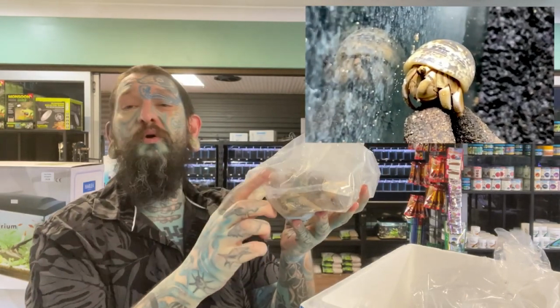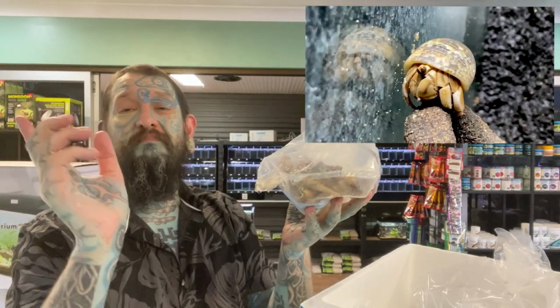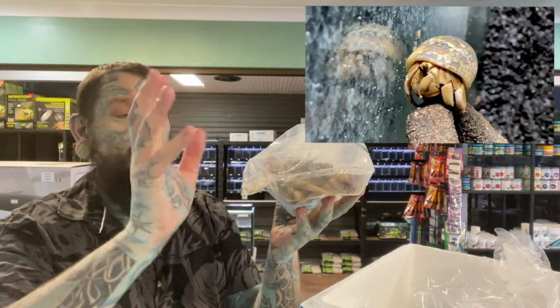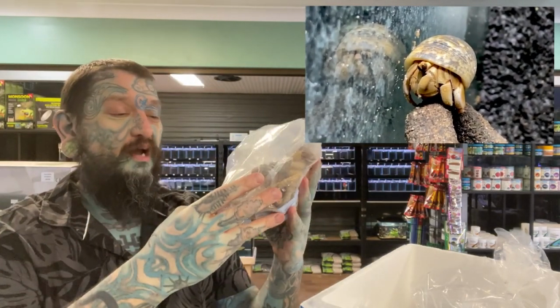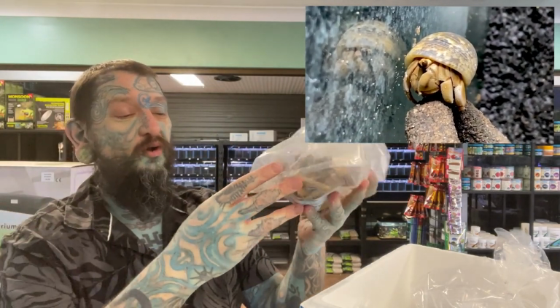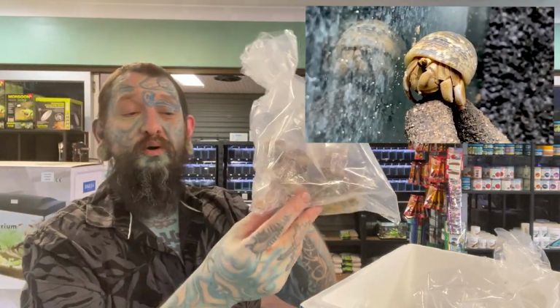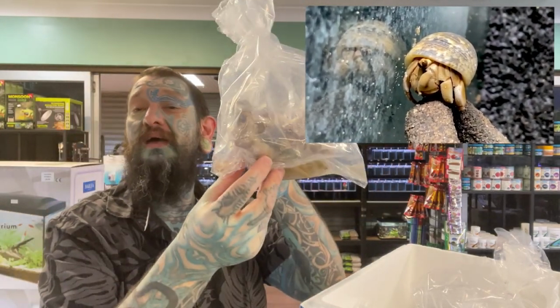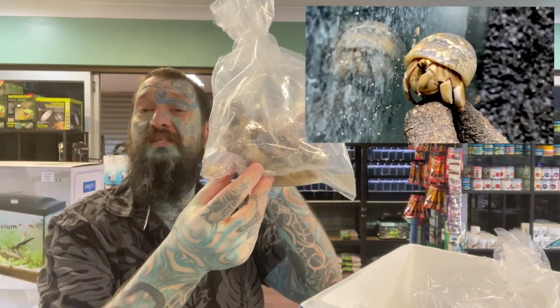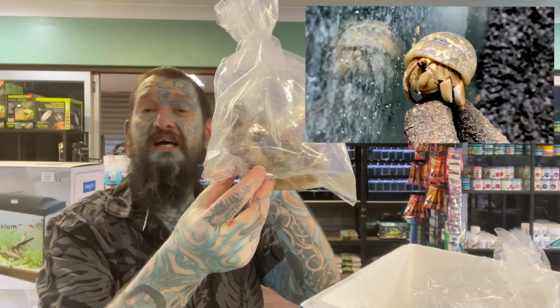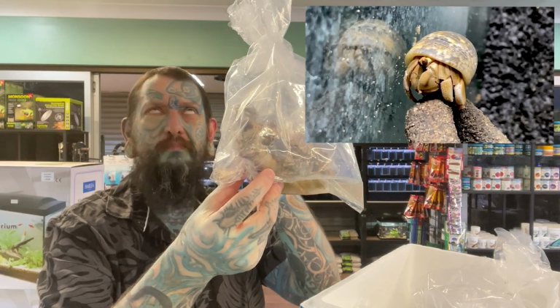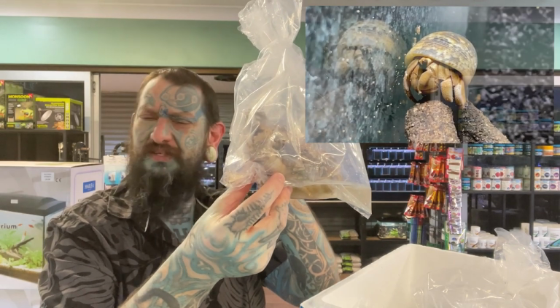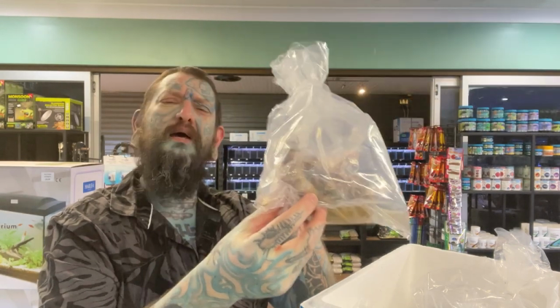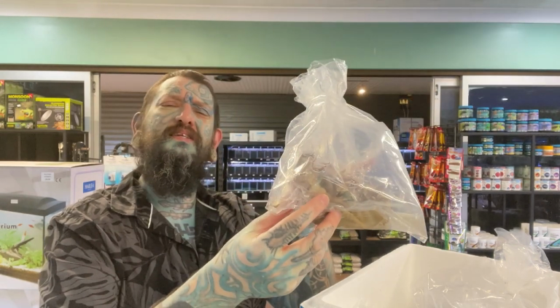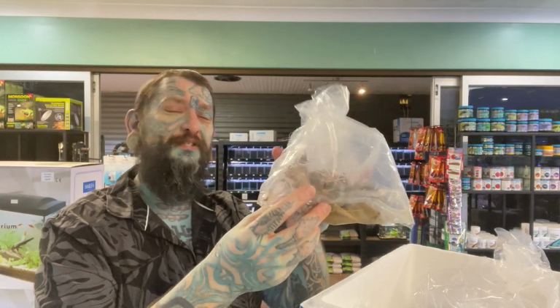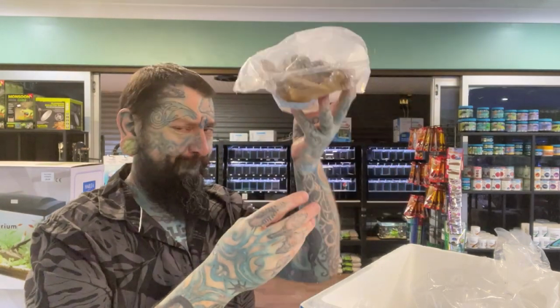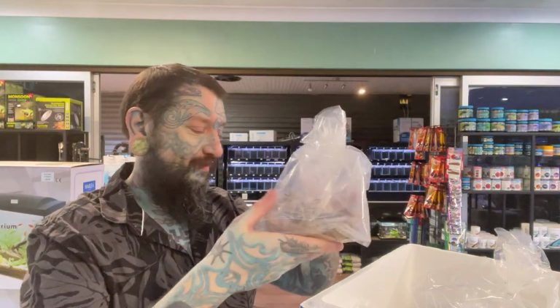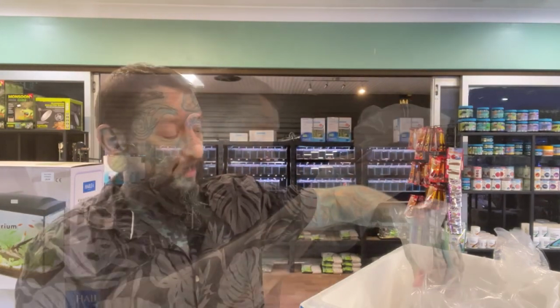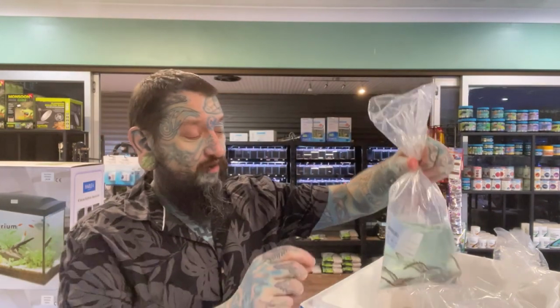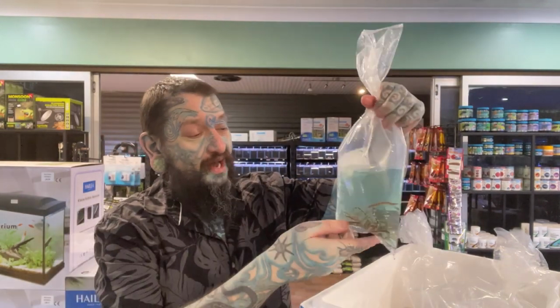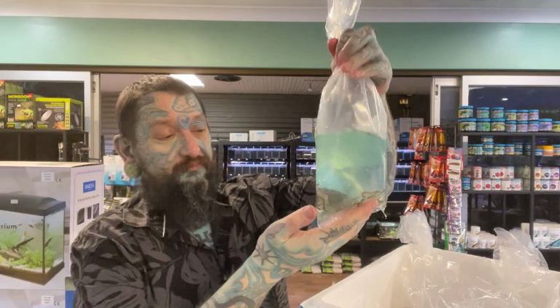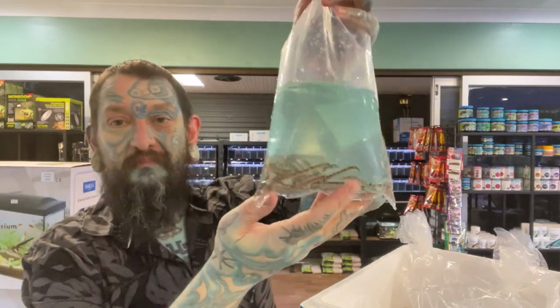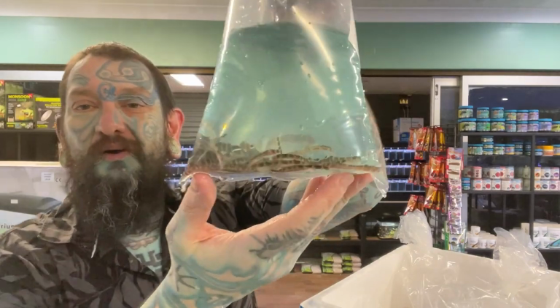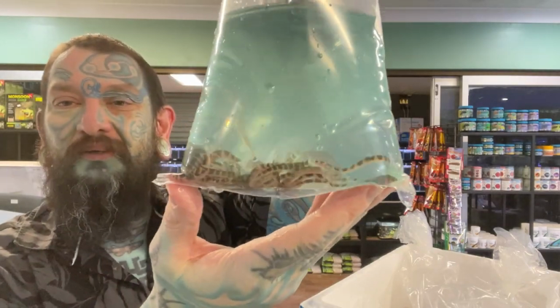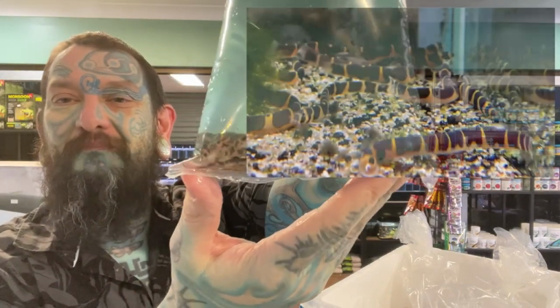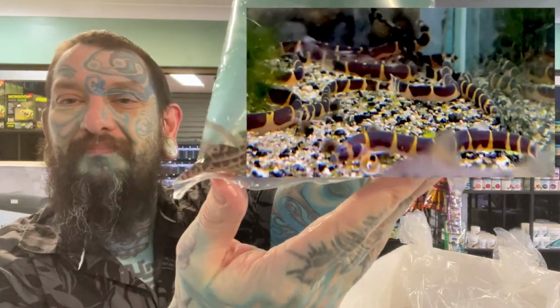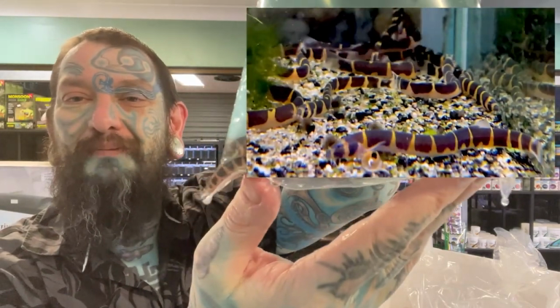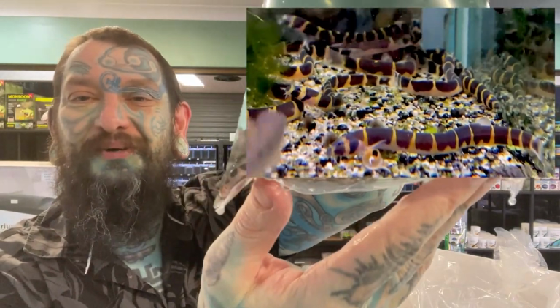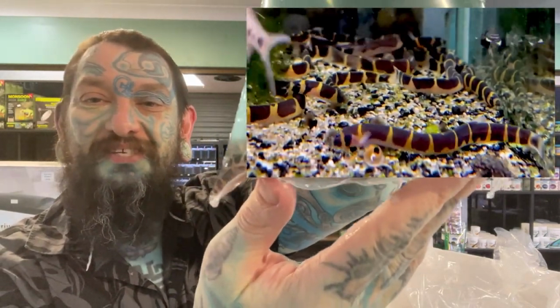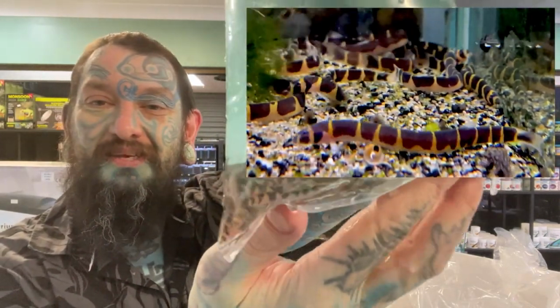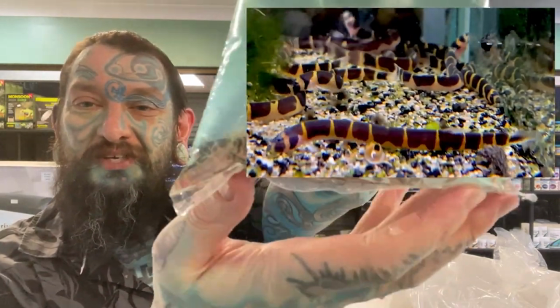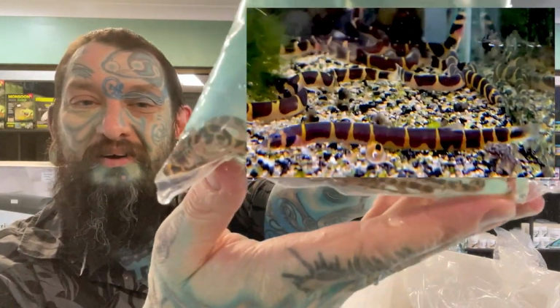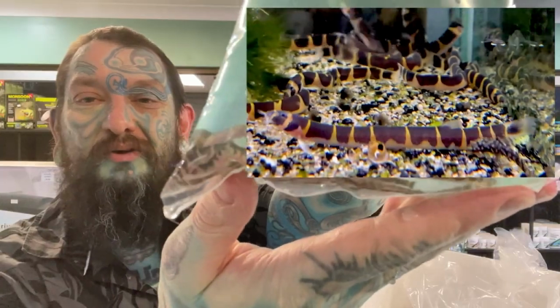If you want to know more, comment down below or come in and see us. That's another bag - oh look at them, they're pretty cool!